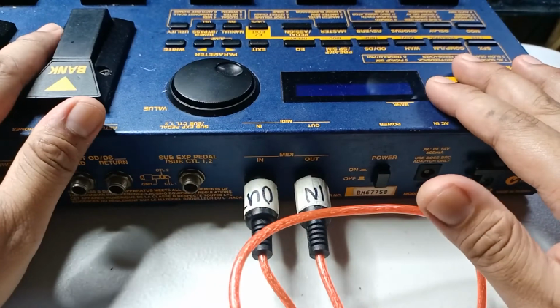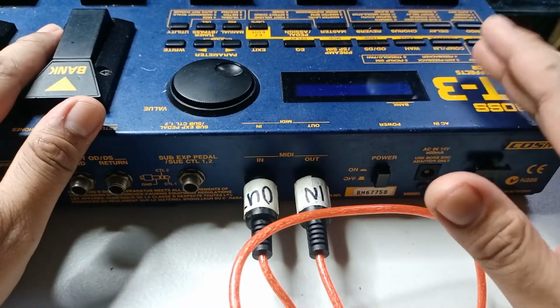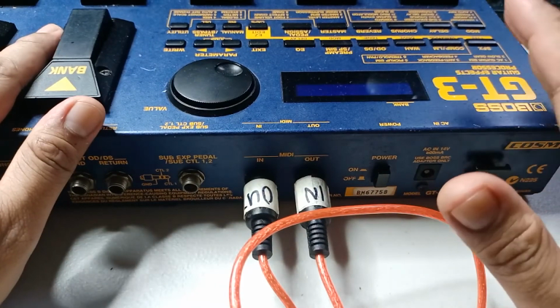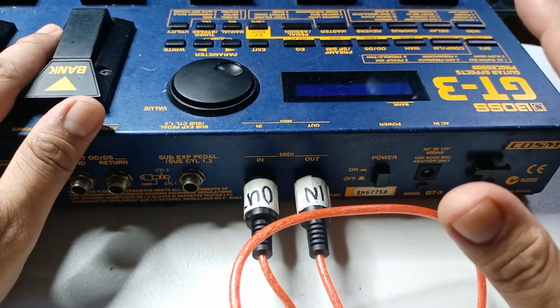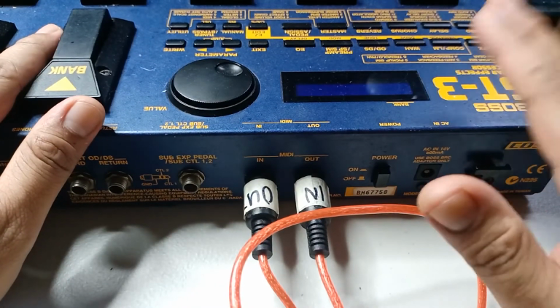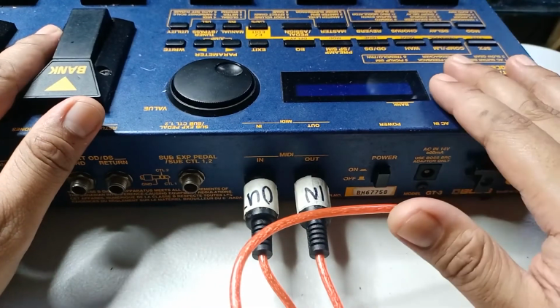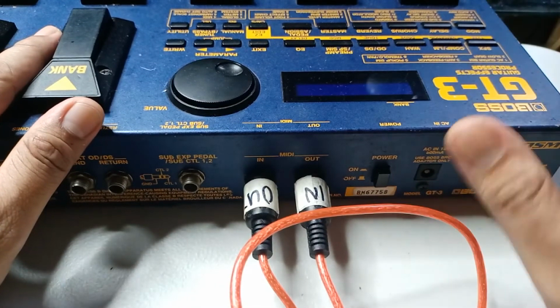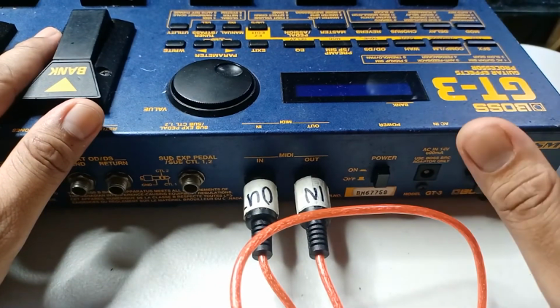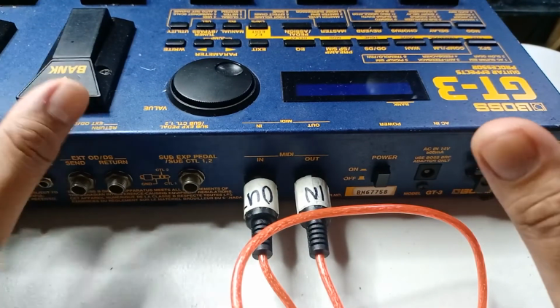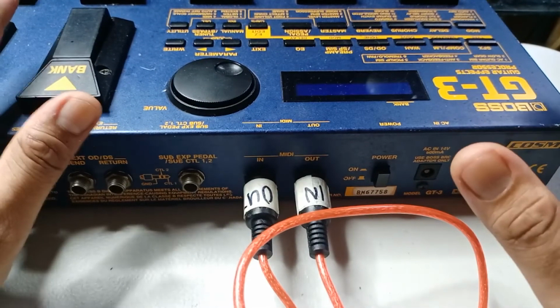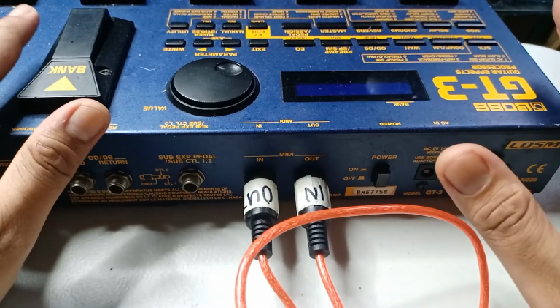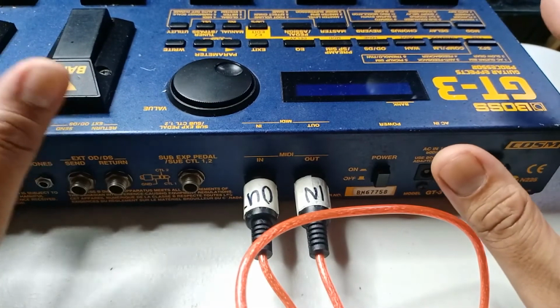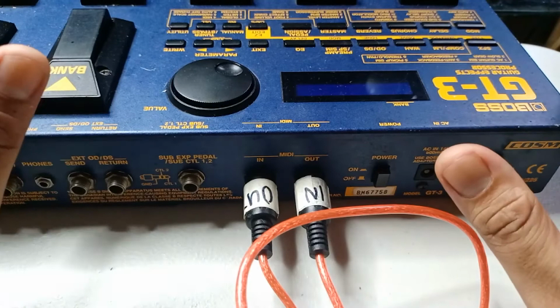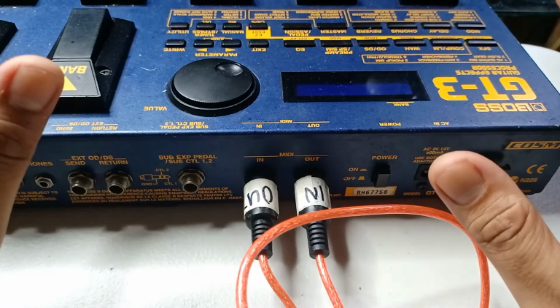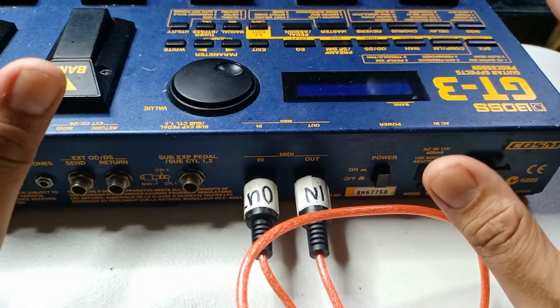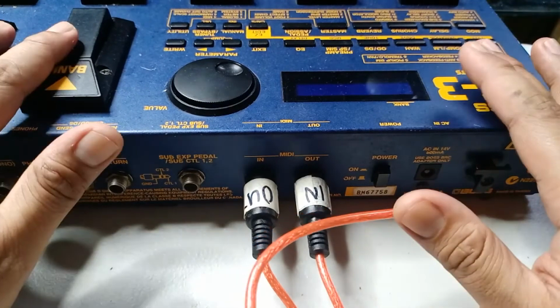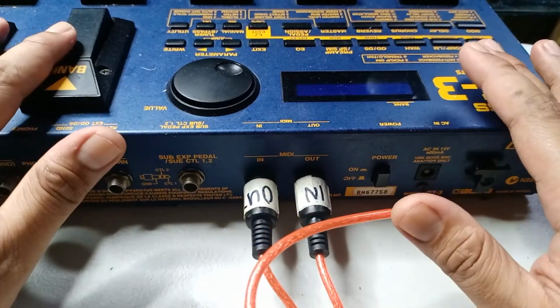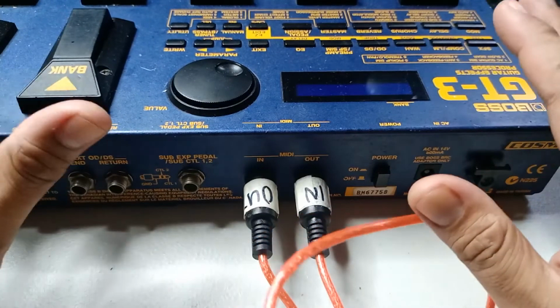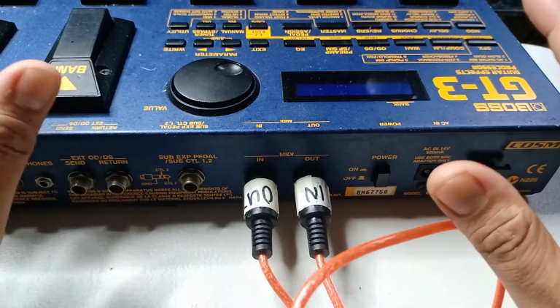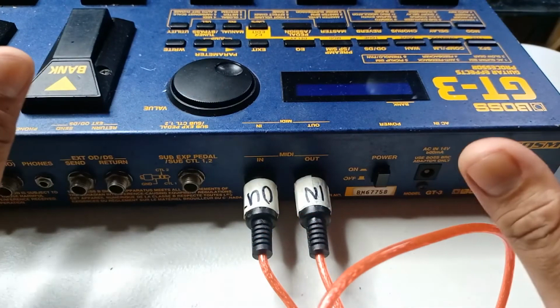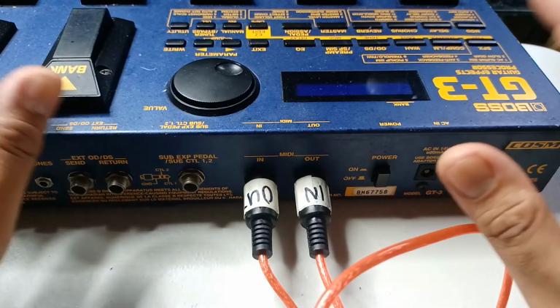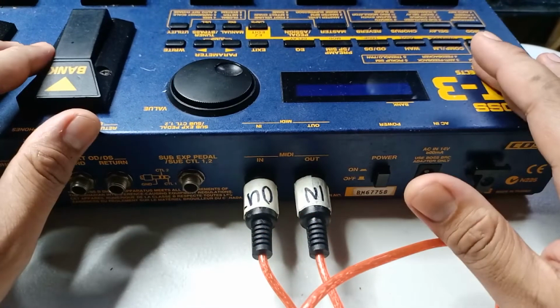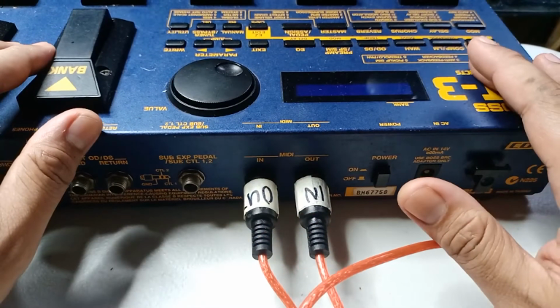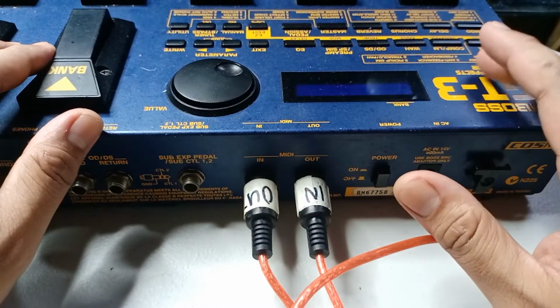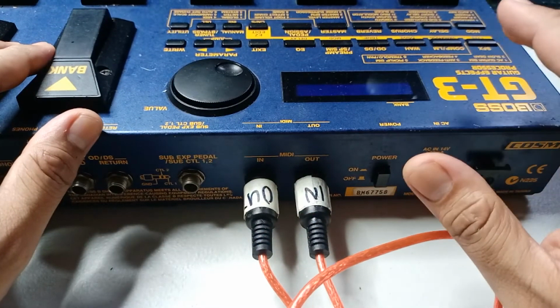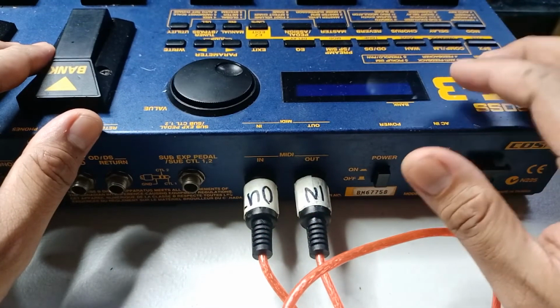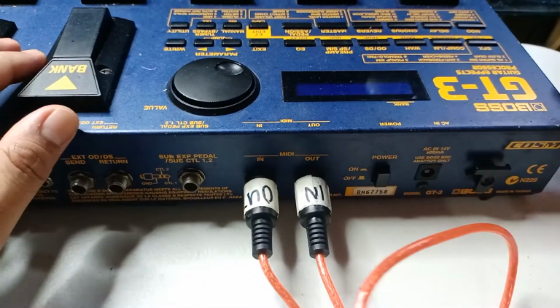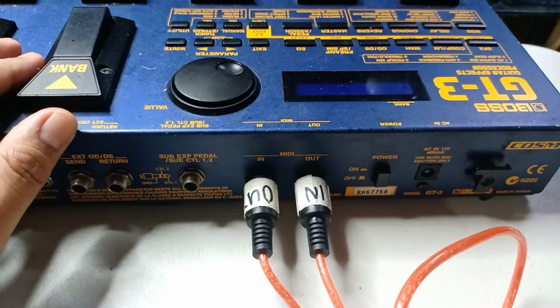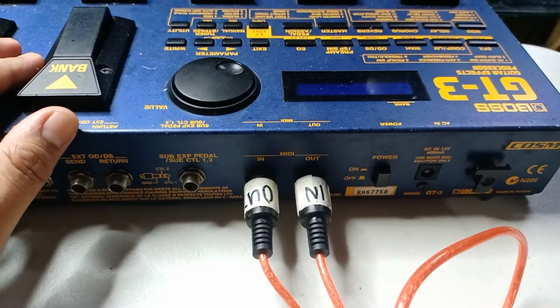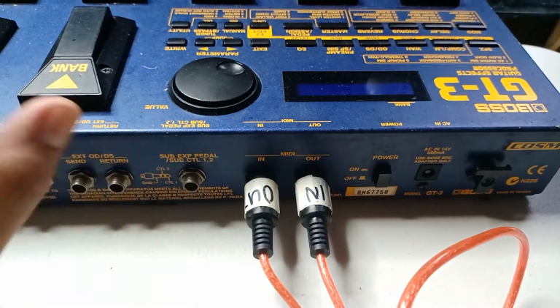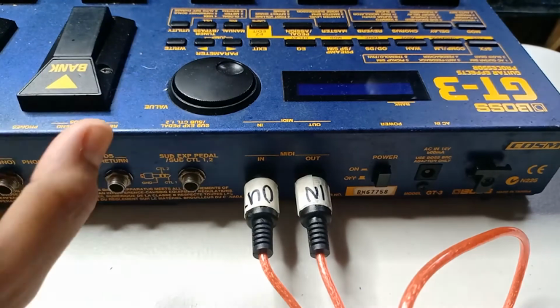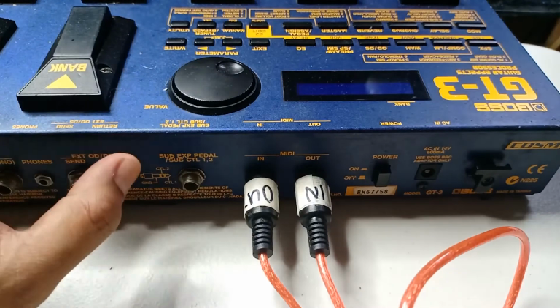With this software I was able to put new patches in and save old patches to my computer as a backup. Make sure you do that first before installing any patches on your pedal.